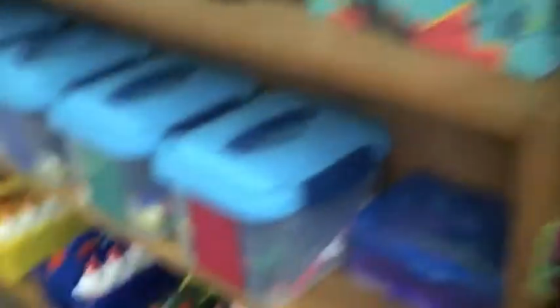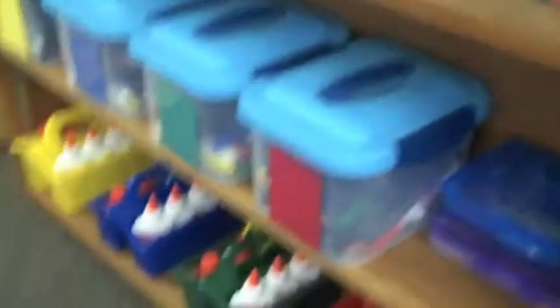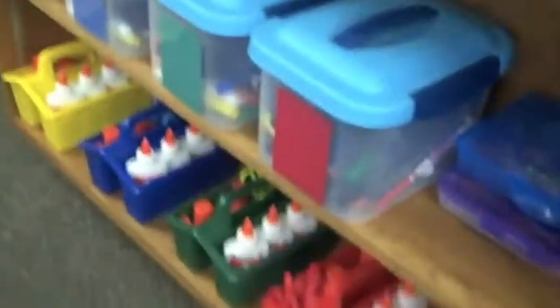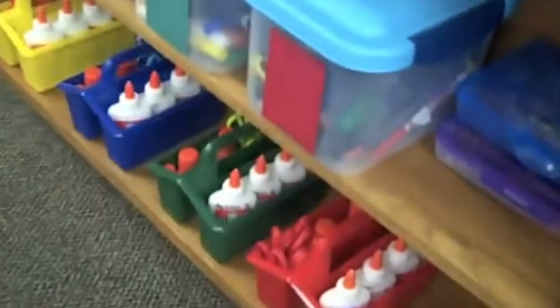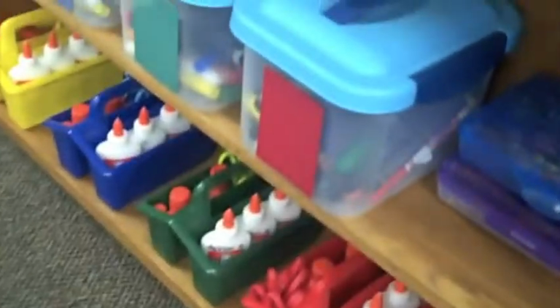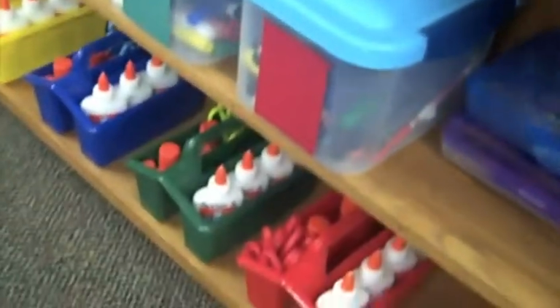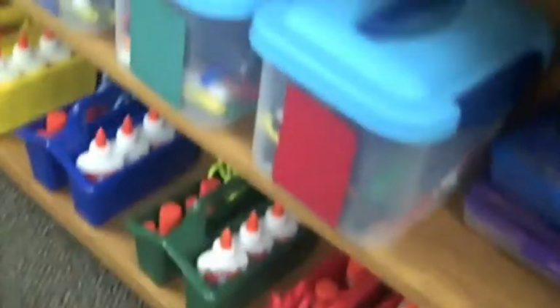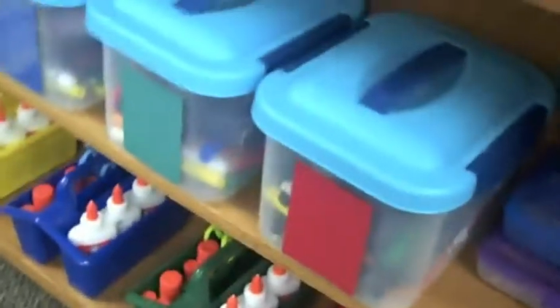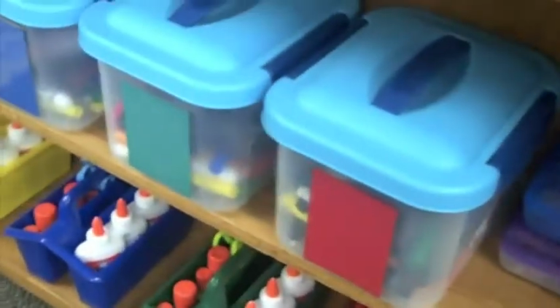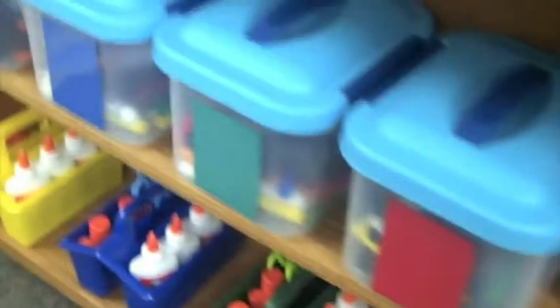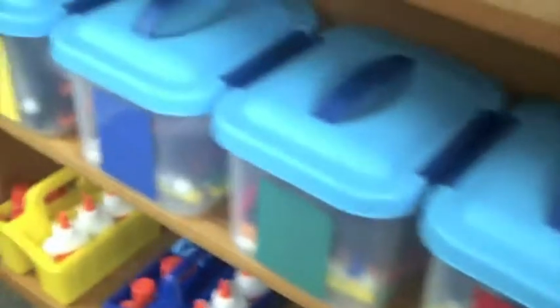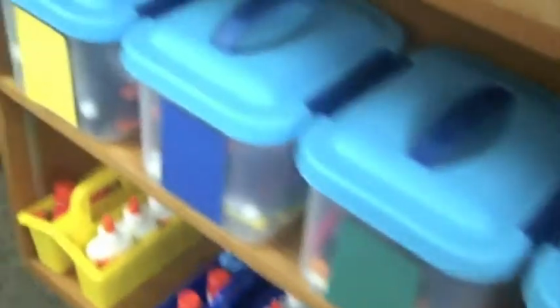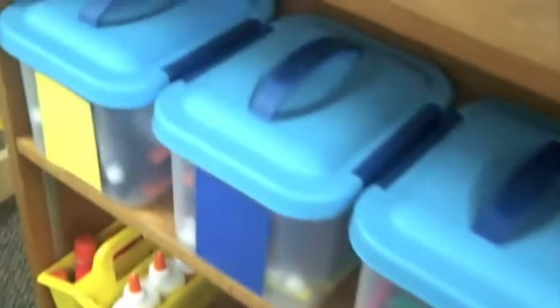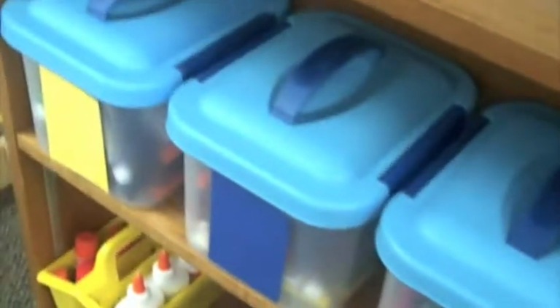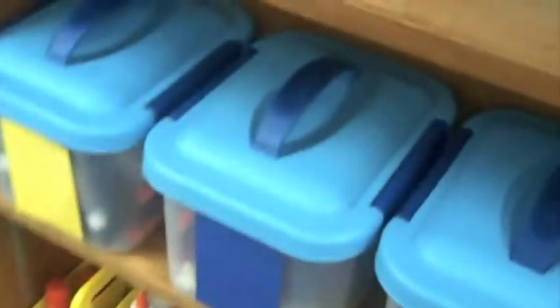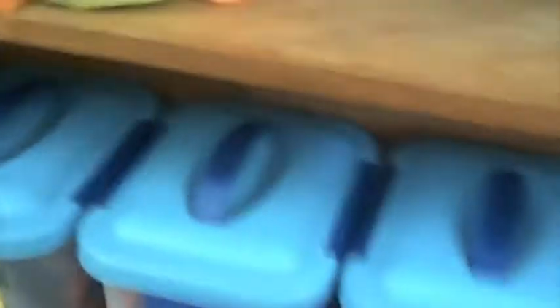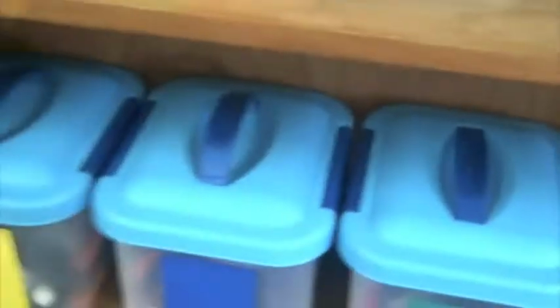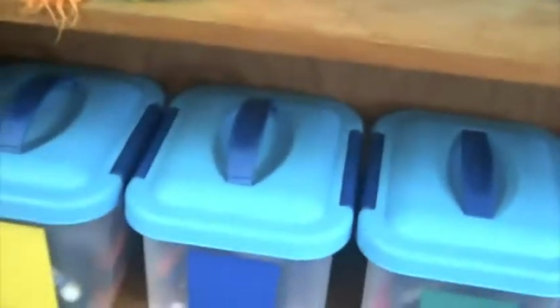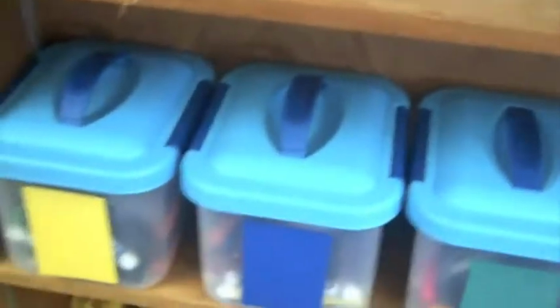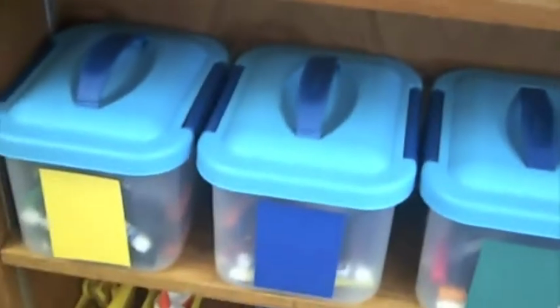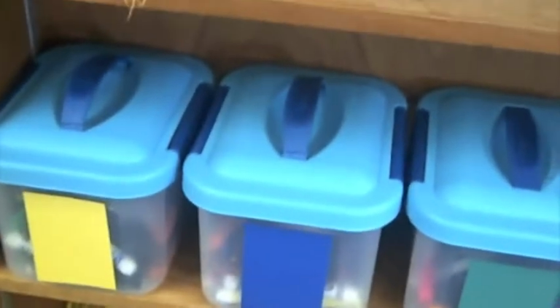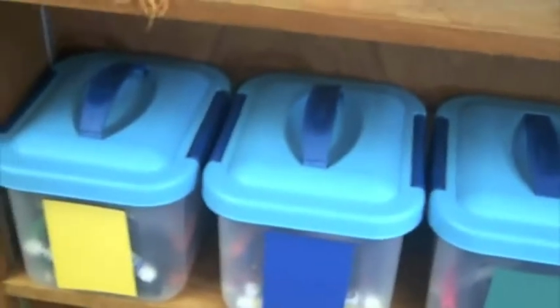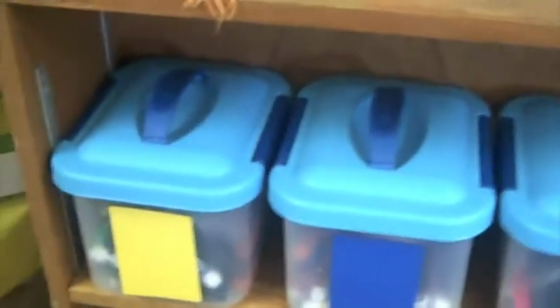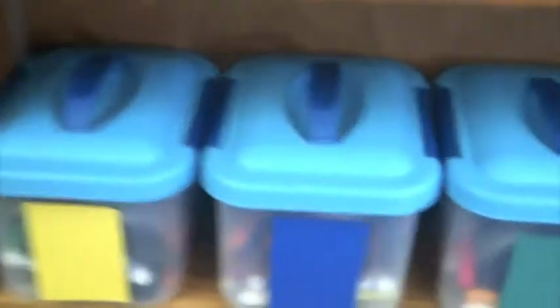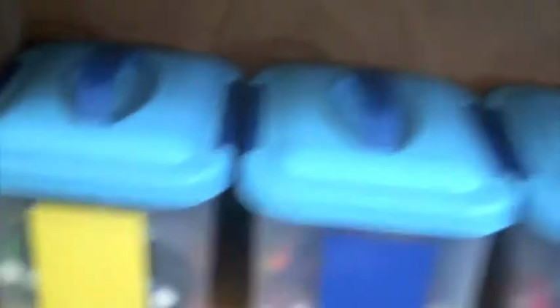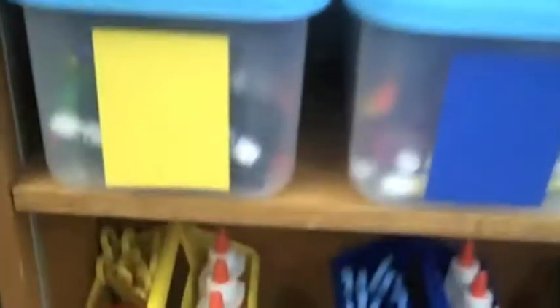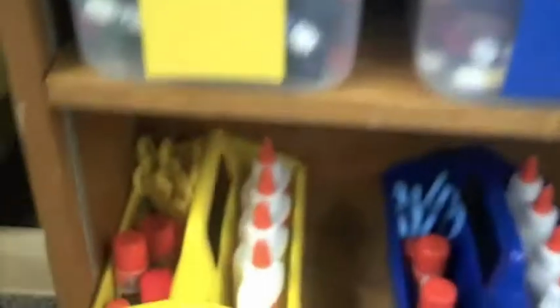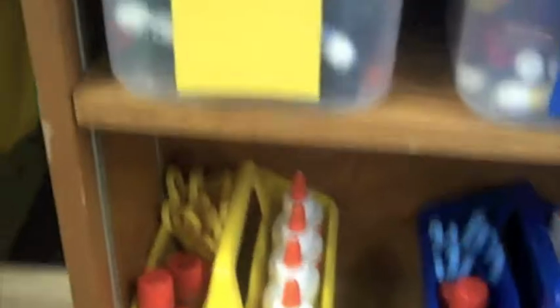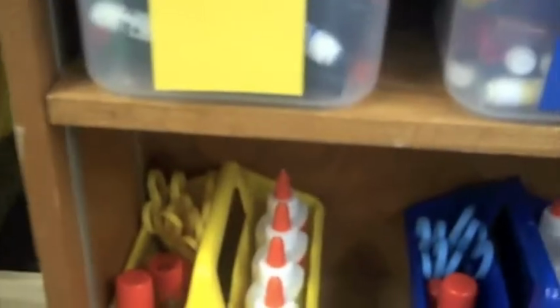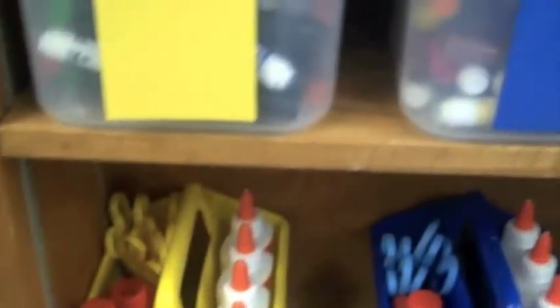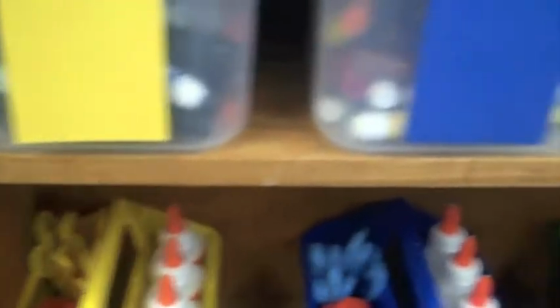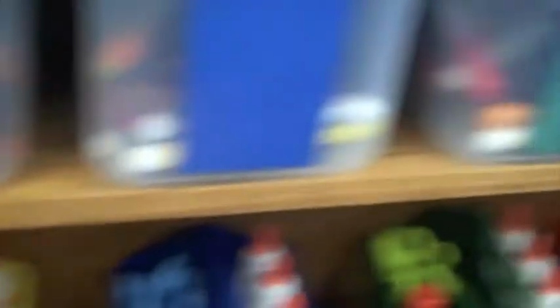Over here we have all our supplies for the tables — glue bins — and we do sharing in here. We share all our markers, glue, and scissors.